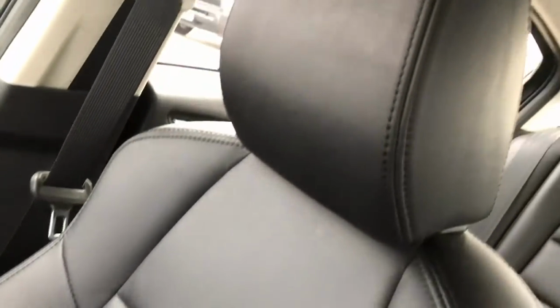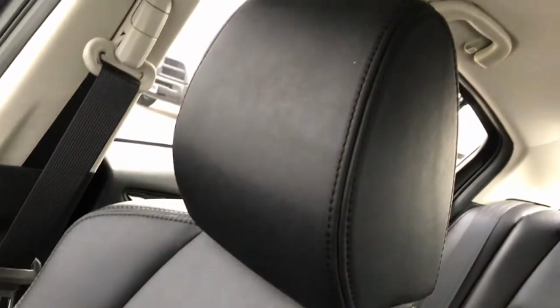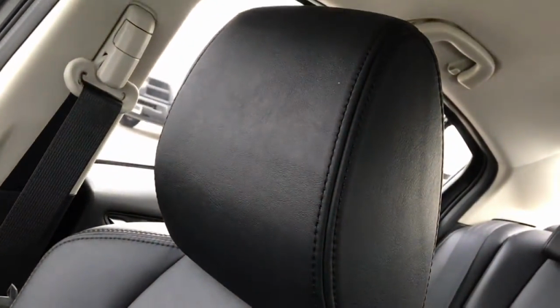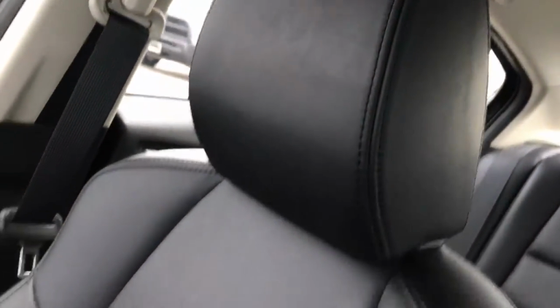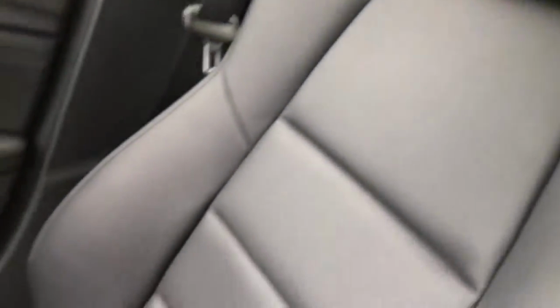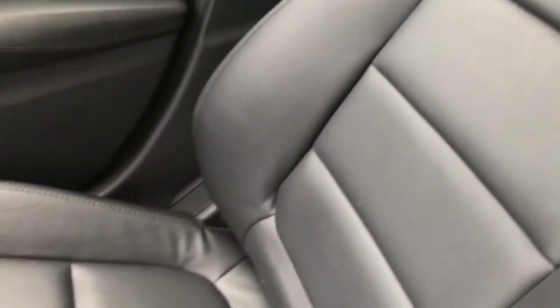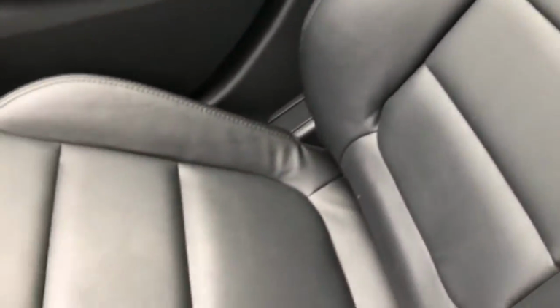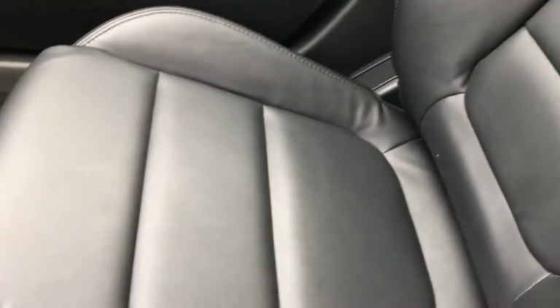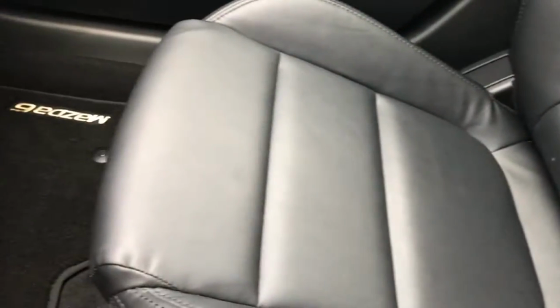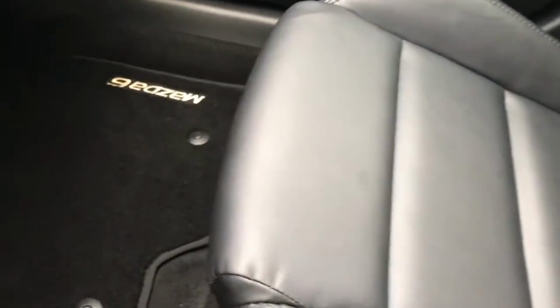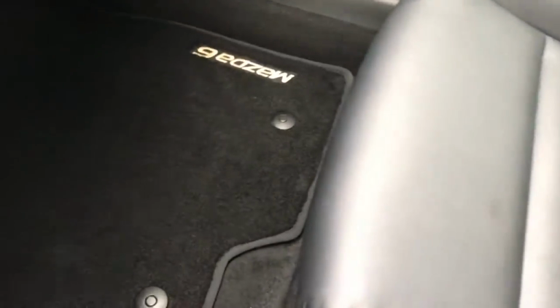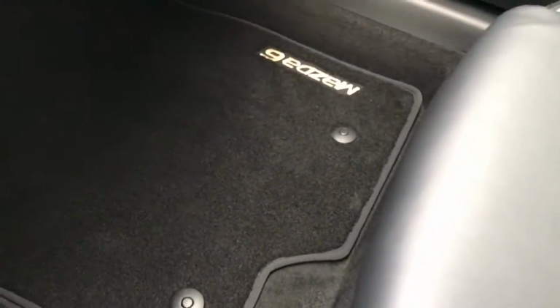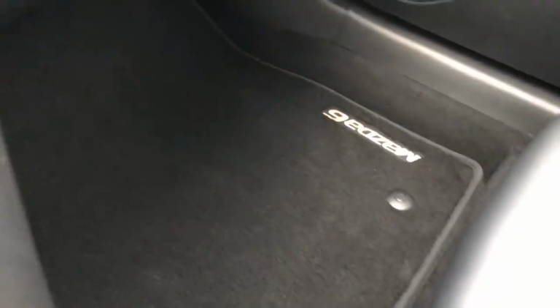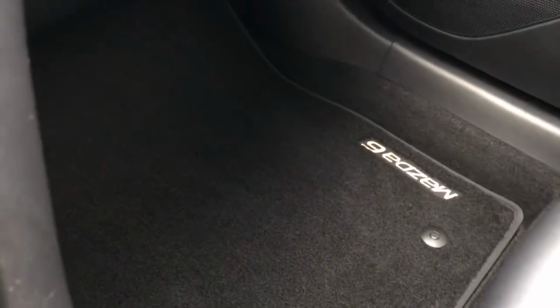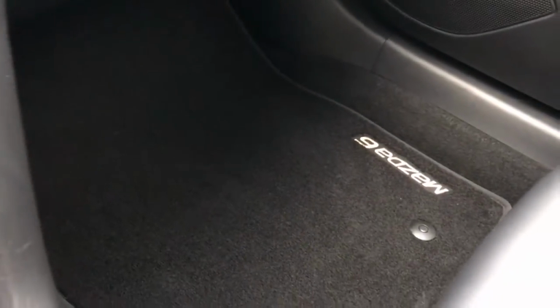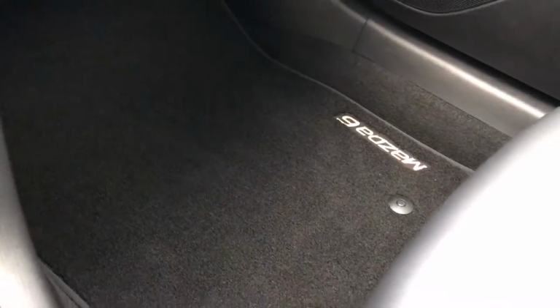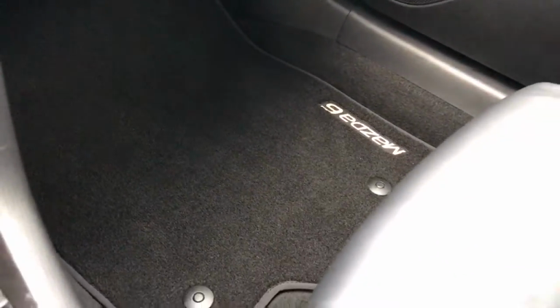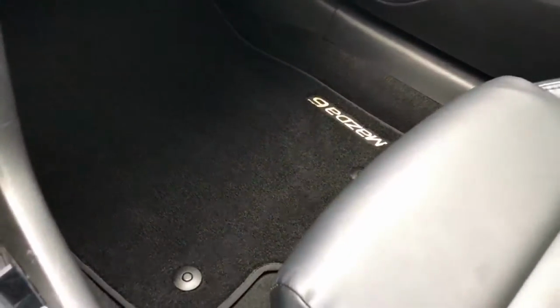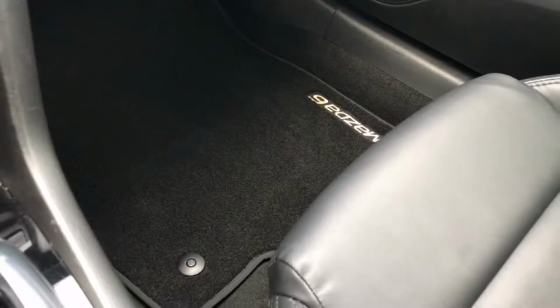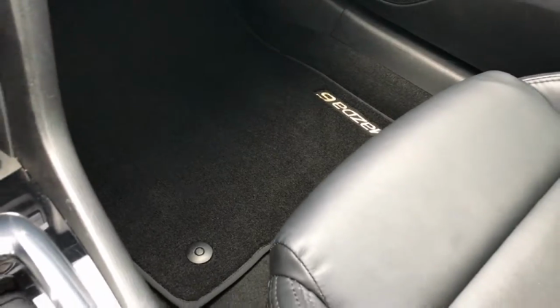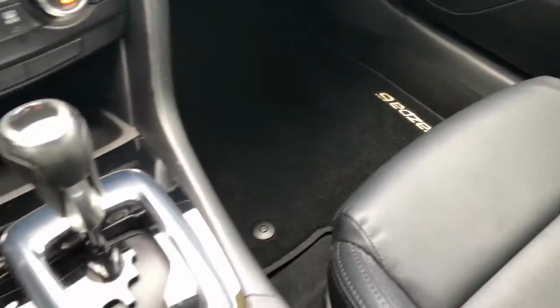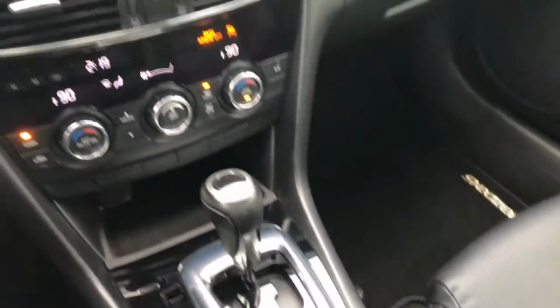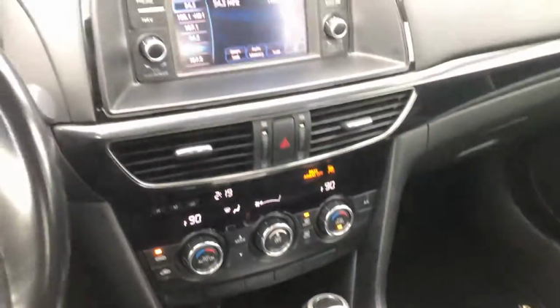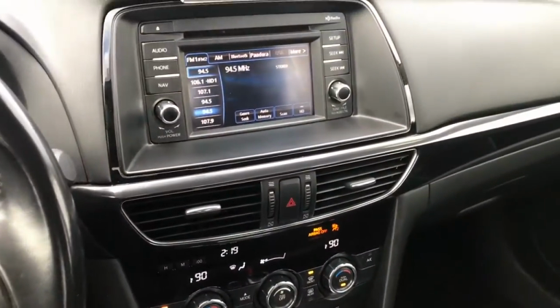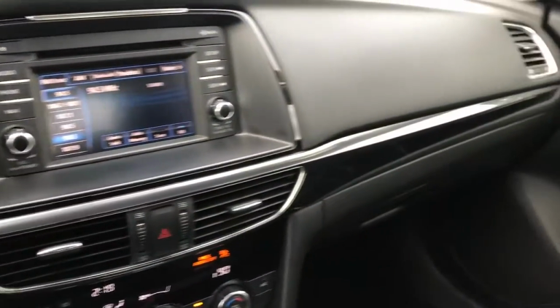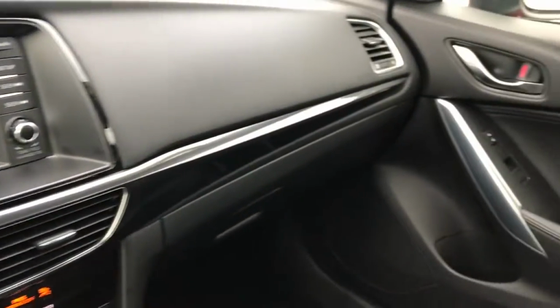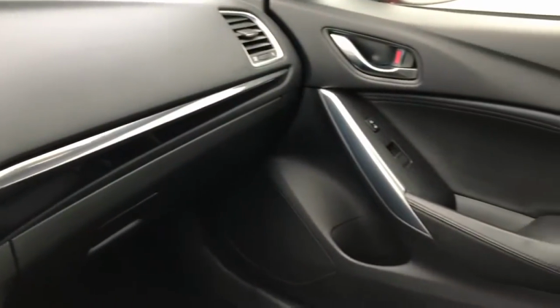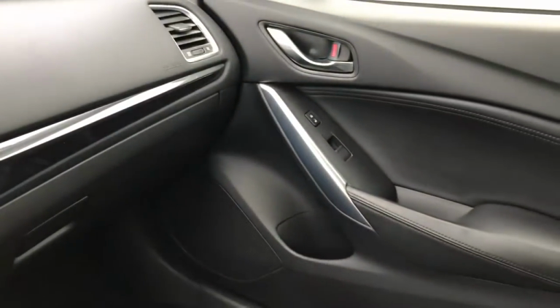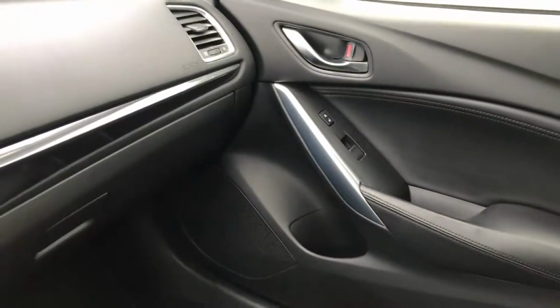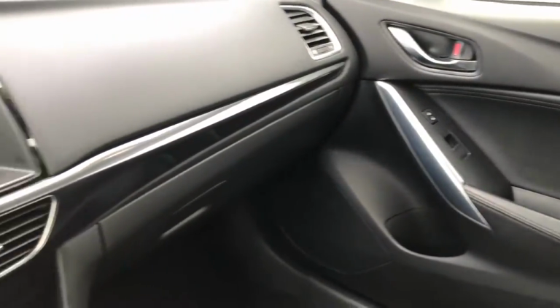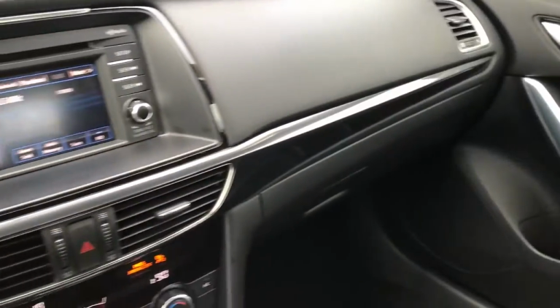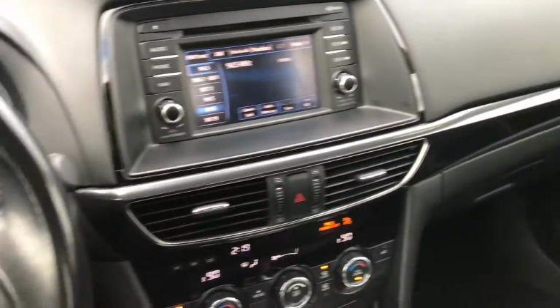The passenger seat is very clean as well — no rips or tears in that seat. Like I said, this car has never been smoked in. The carpeting is absolutely perfect, and the dash and instrument clusters are all very nice and clean.